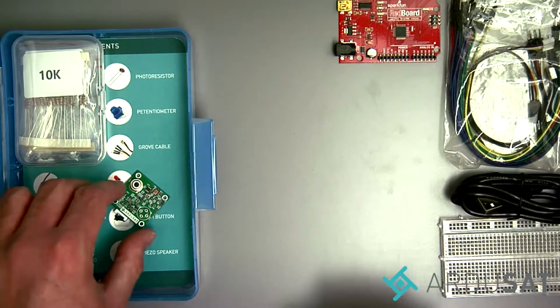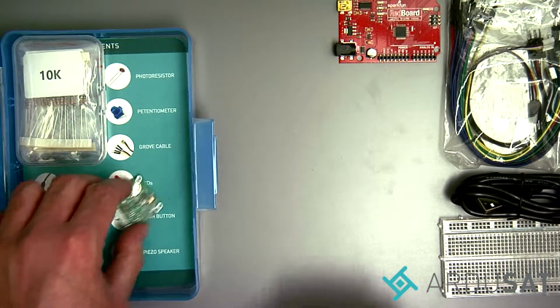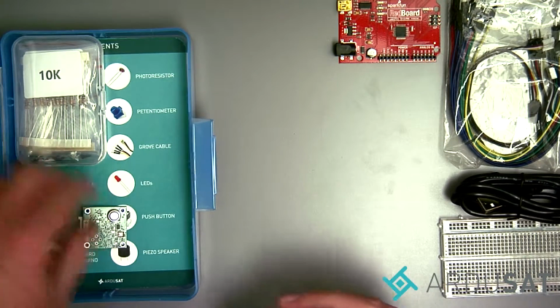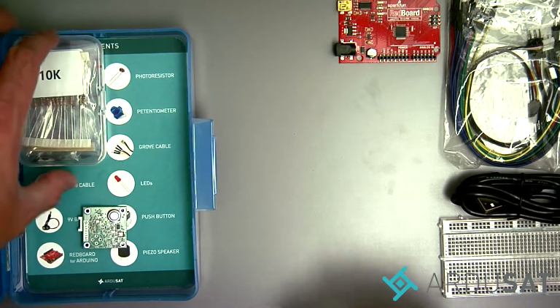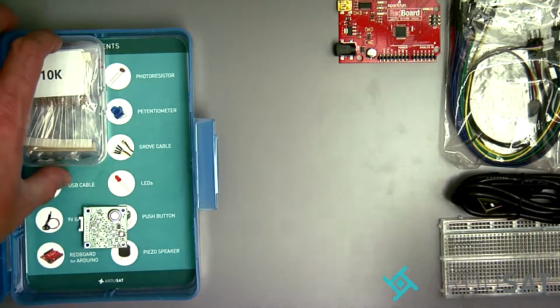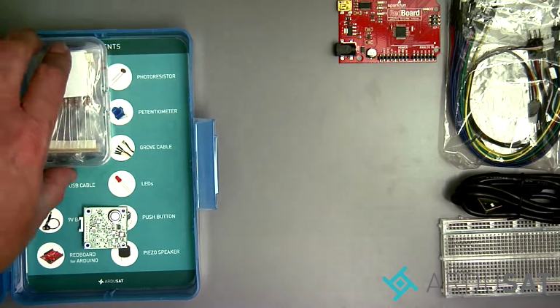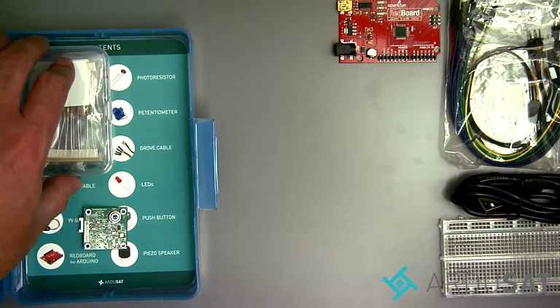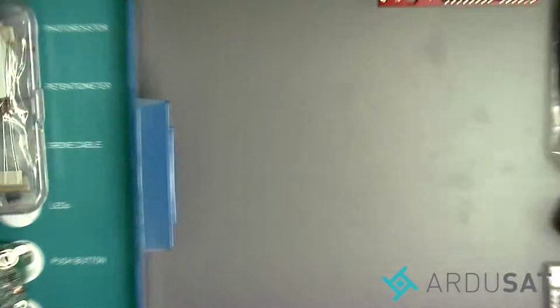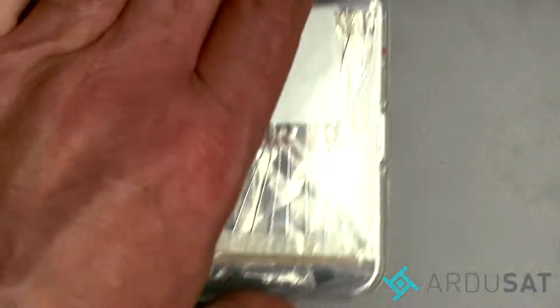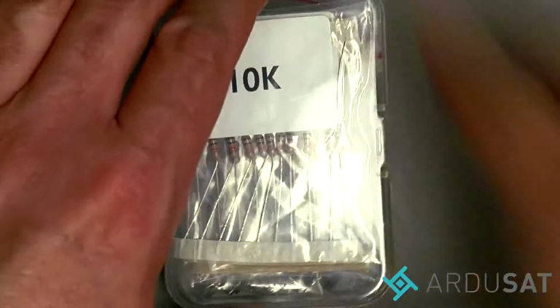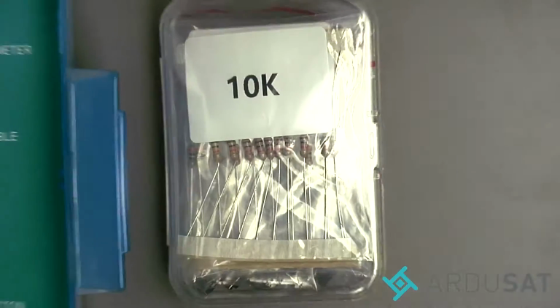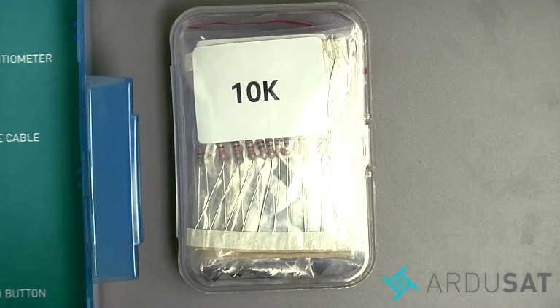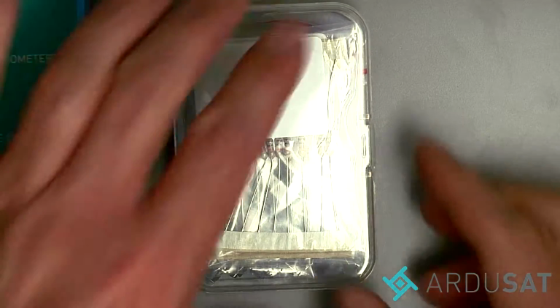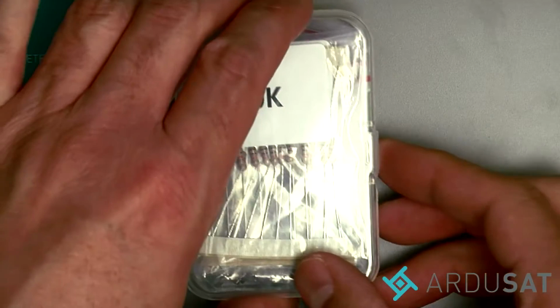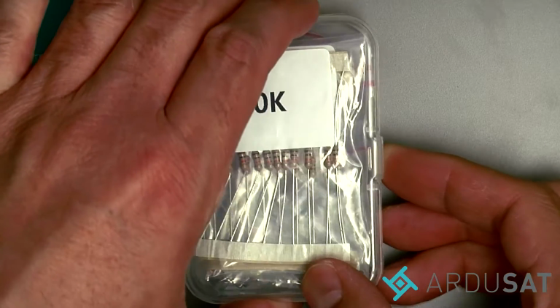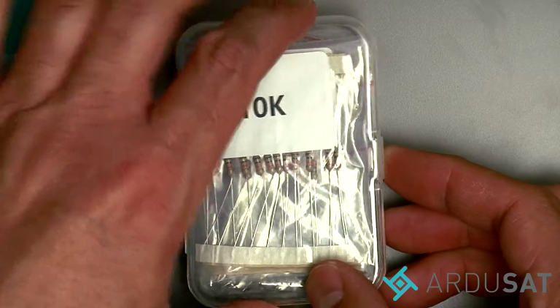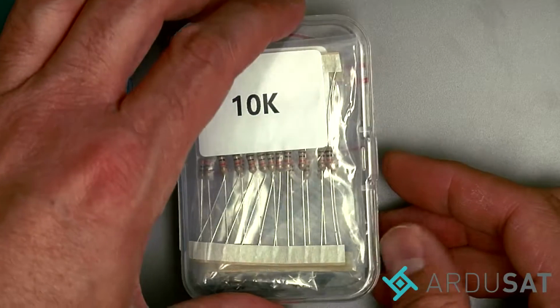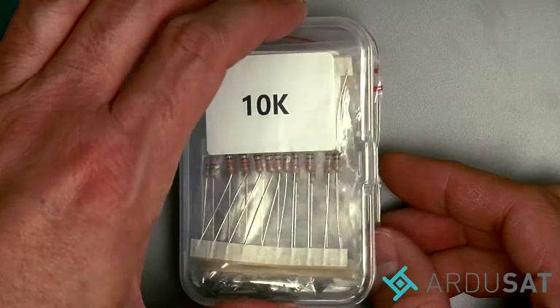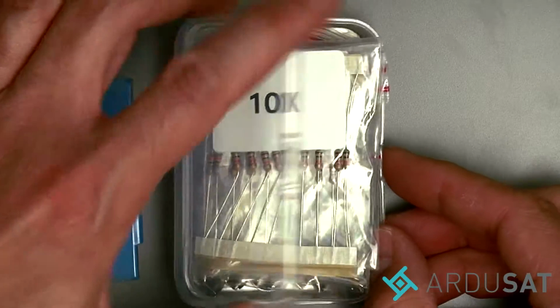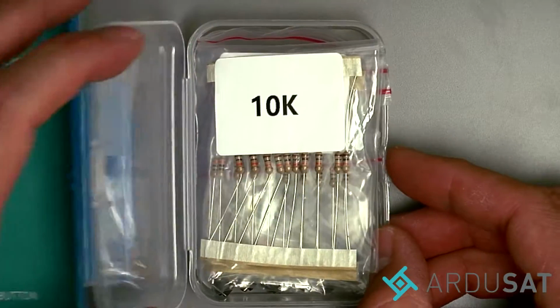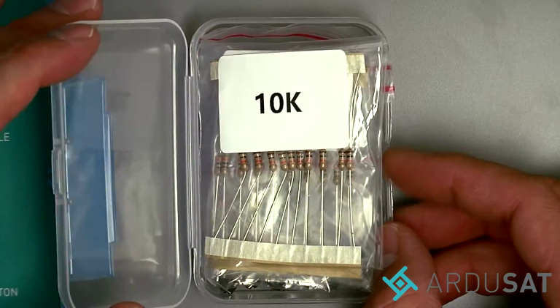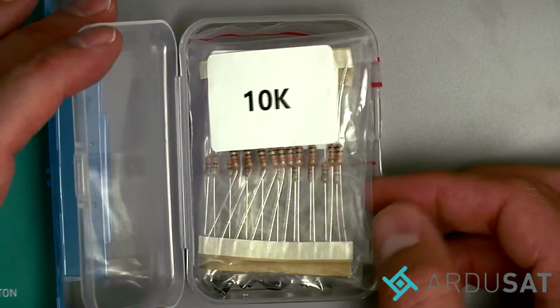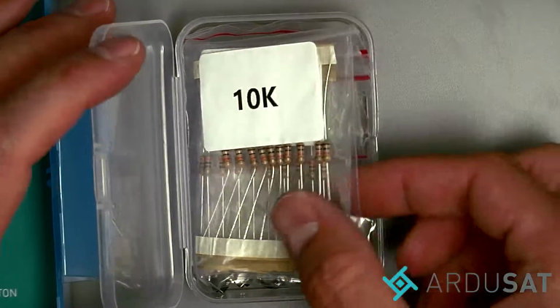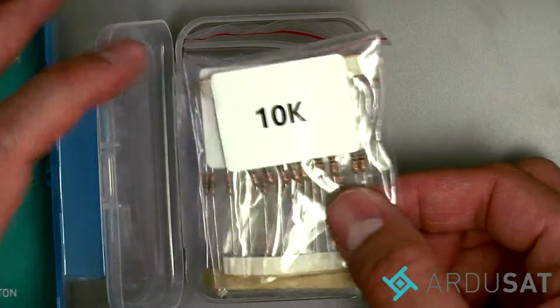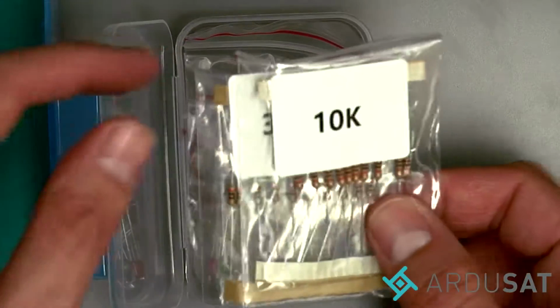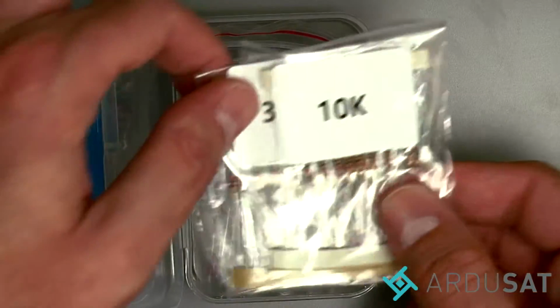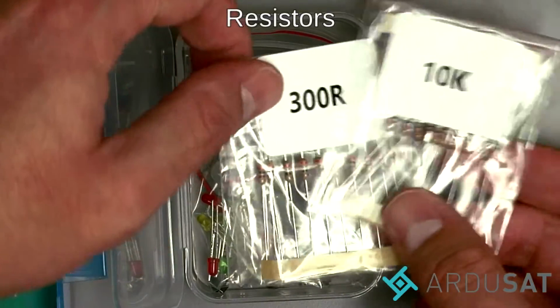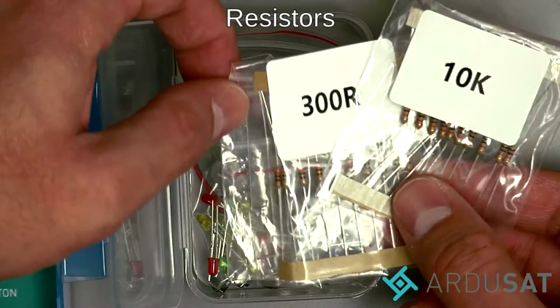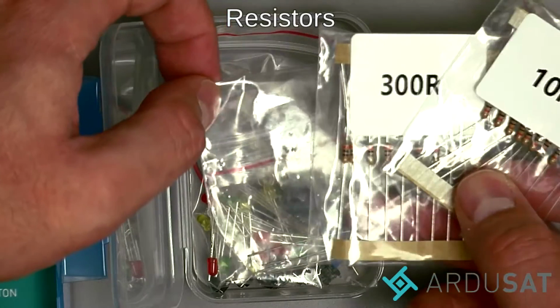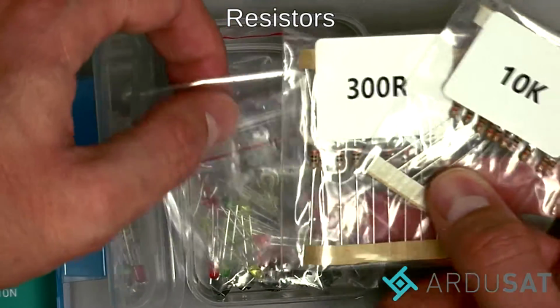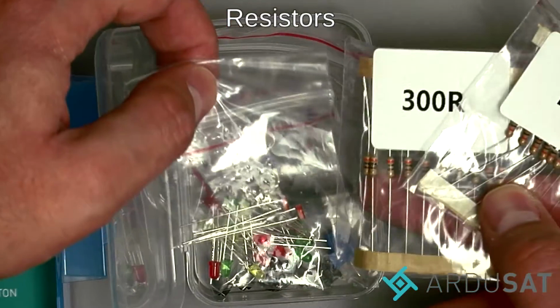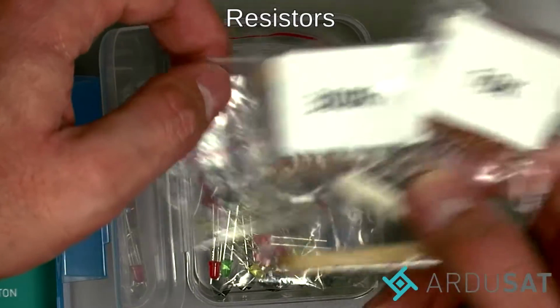And for the rest of these we're going to zoom in a little bit. So we open this one up to find an assortment of resistors, including two photoresistors.